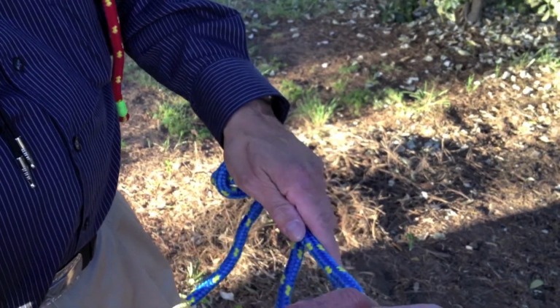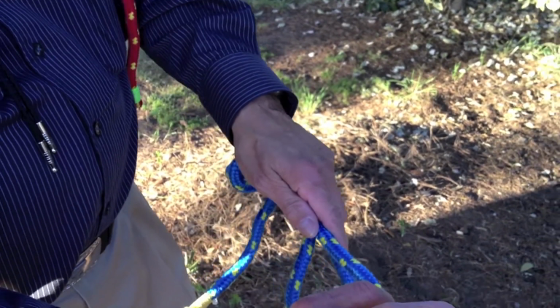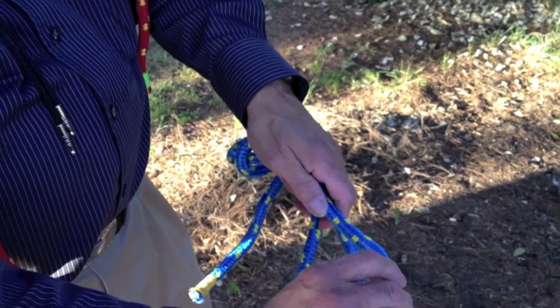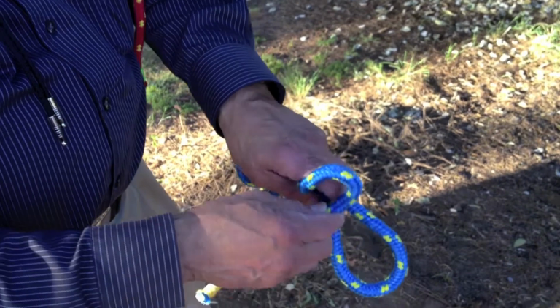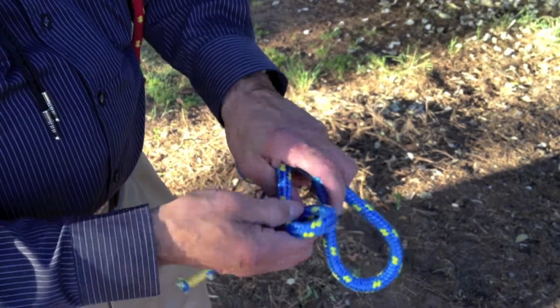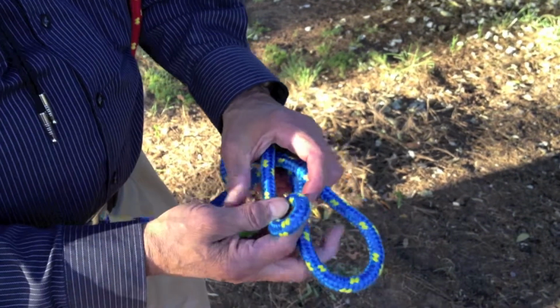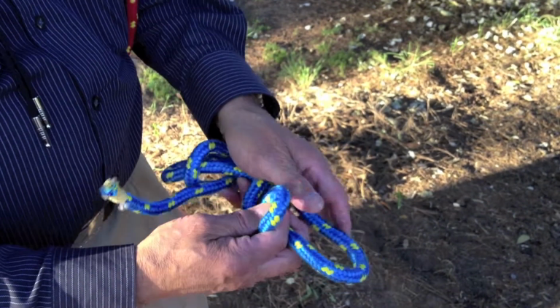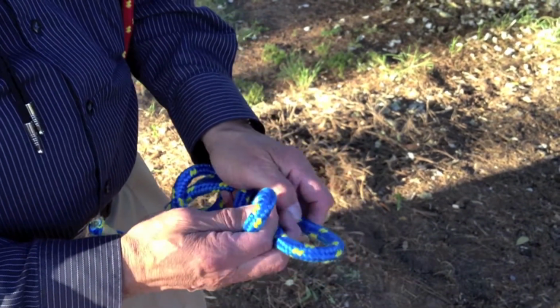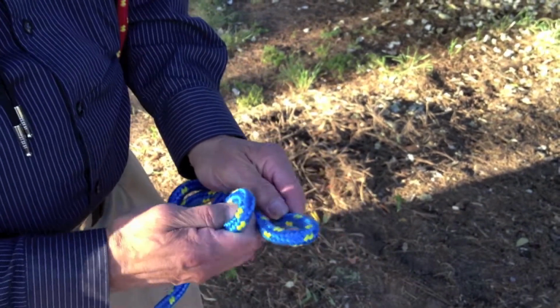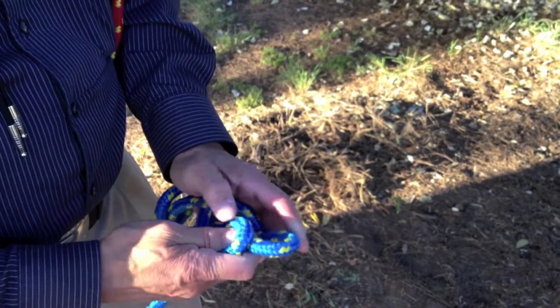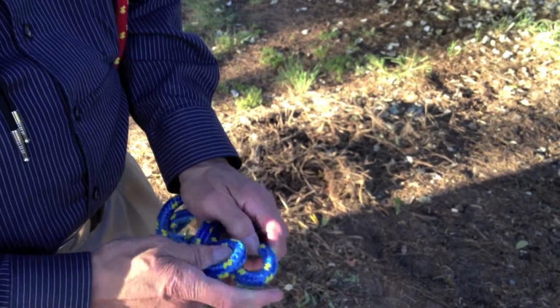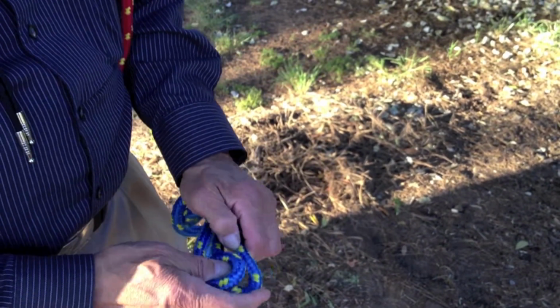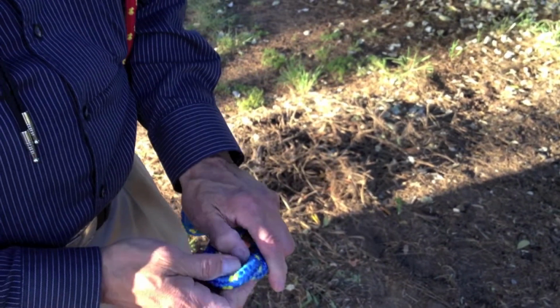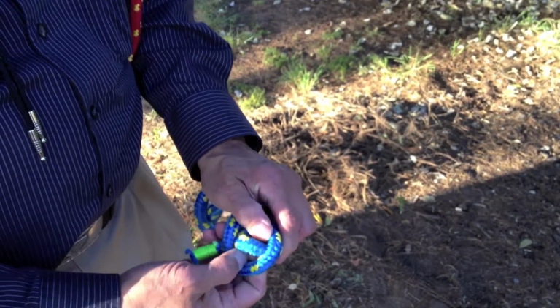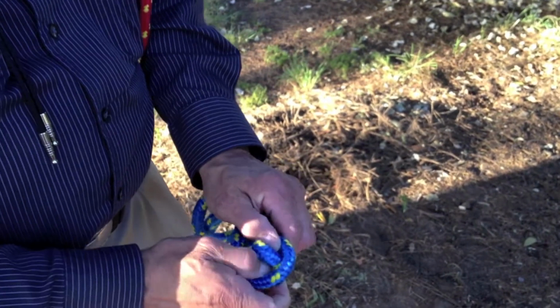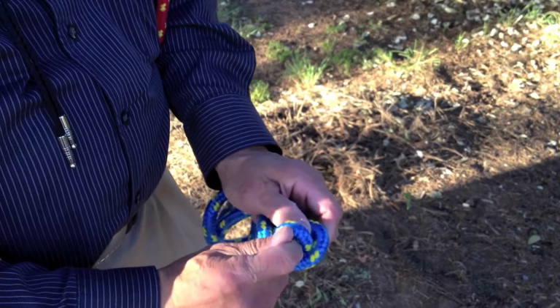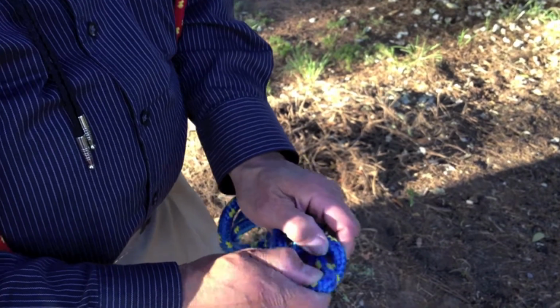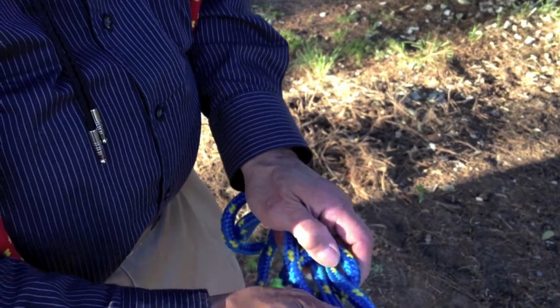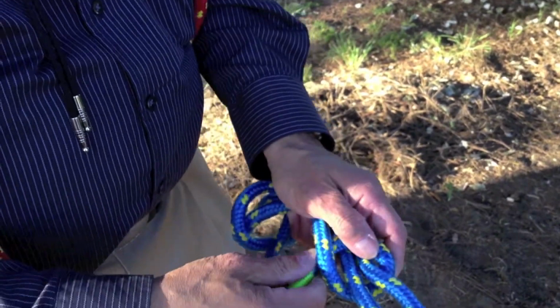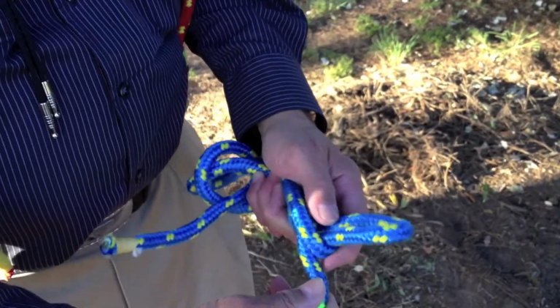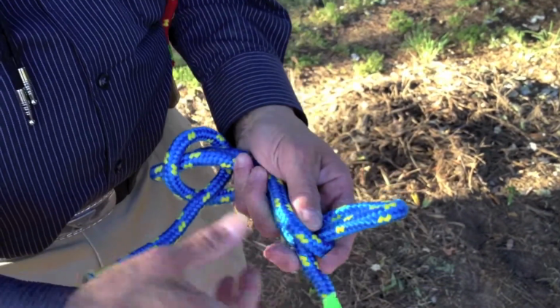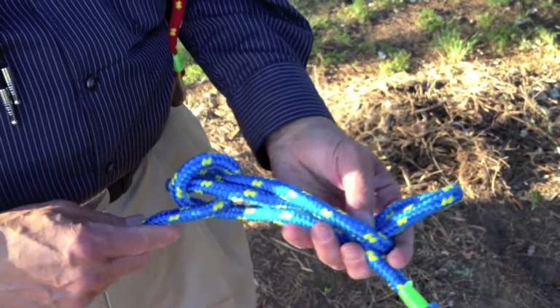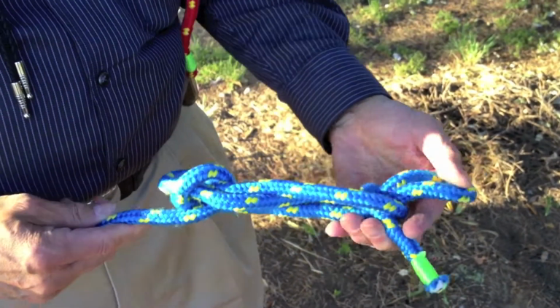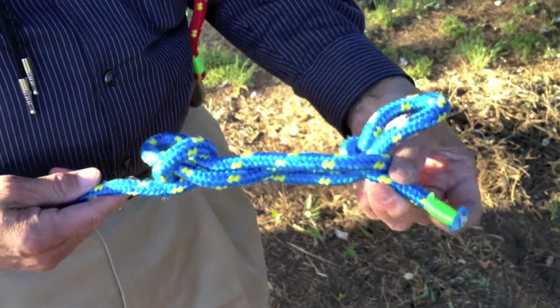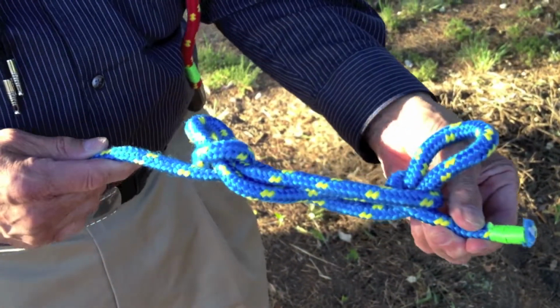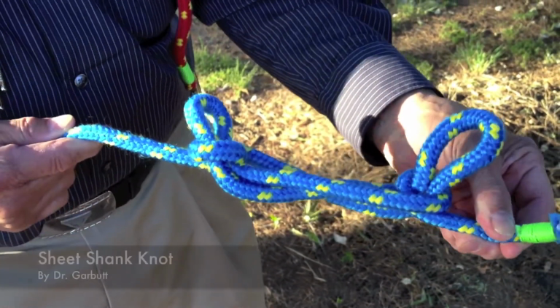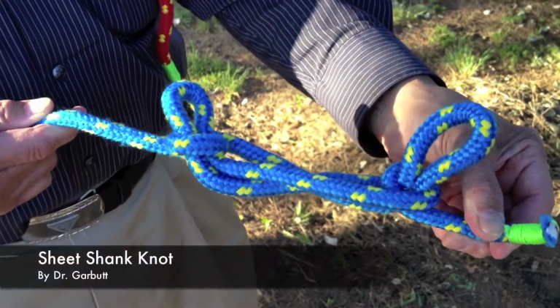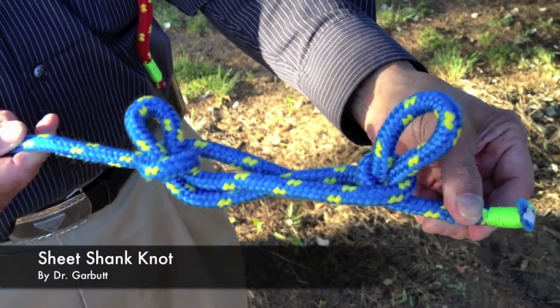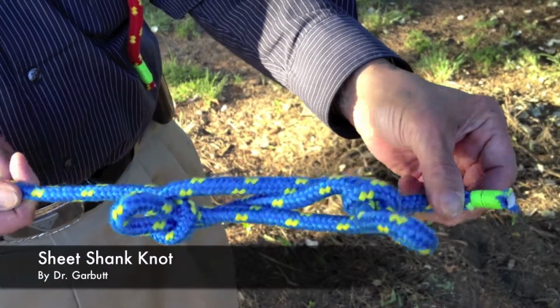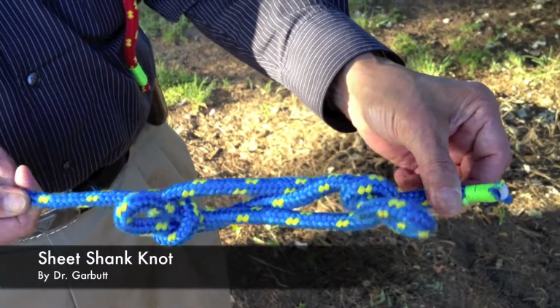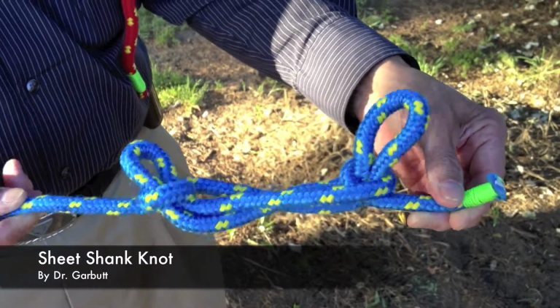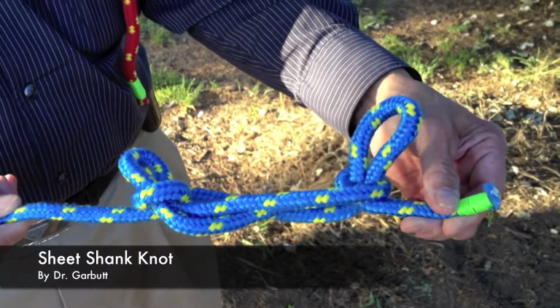Without releasing that loop, take it to the other end. With the short working end, do the same thing: fold it into a loop, pass the bent rope through it, and pulling on these two, you will have a shorter rope without having cut it.